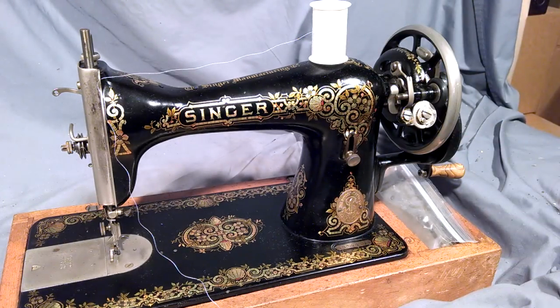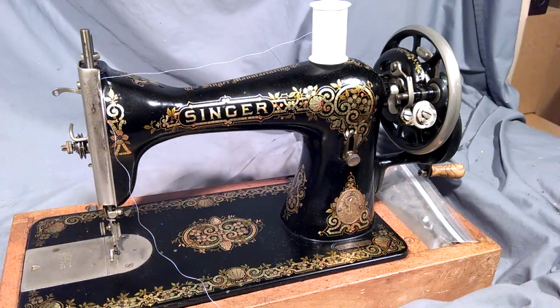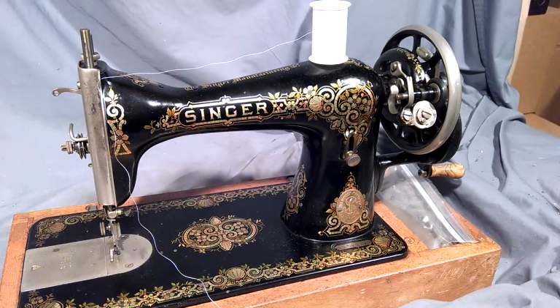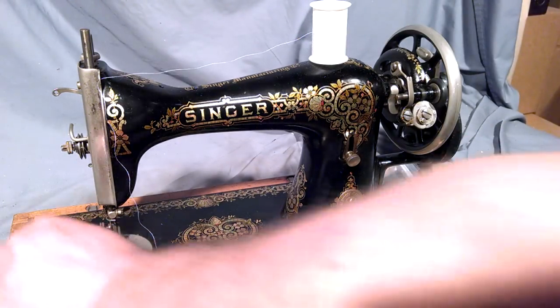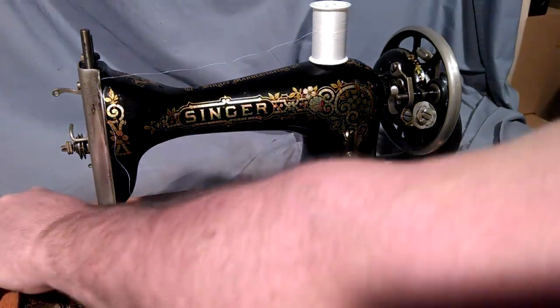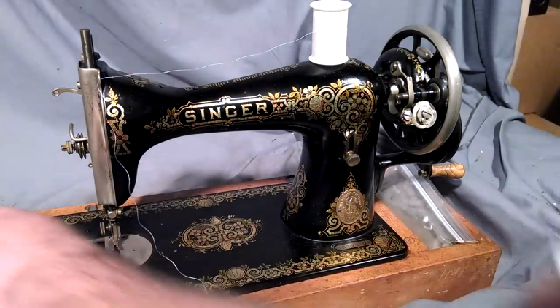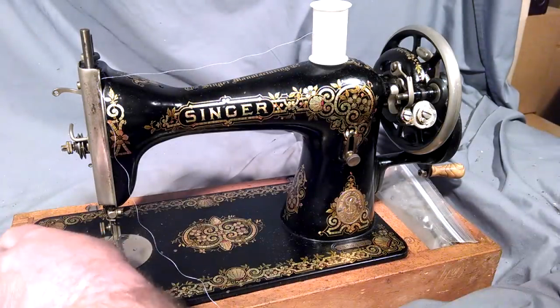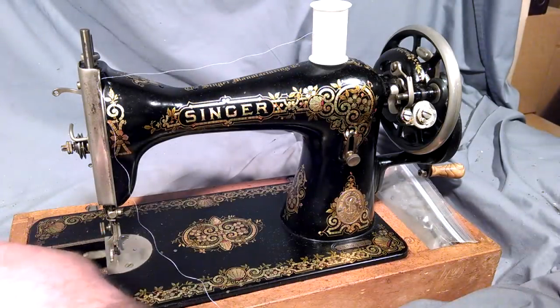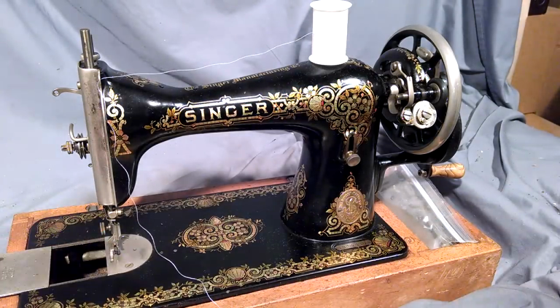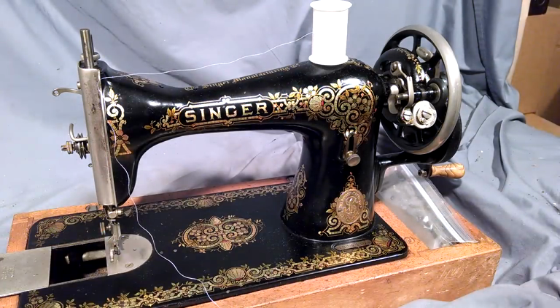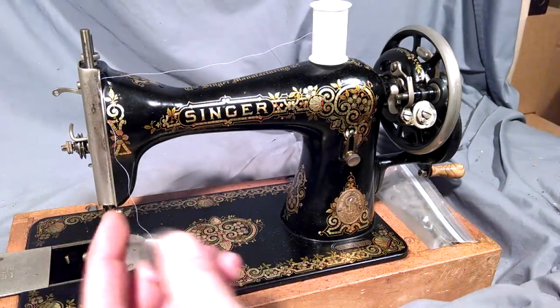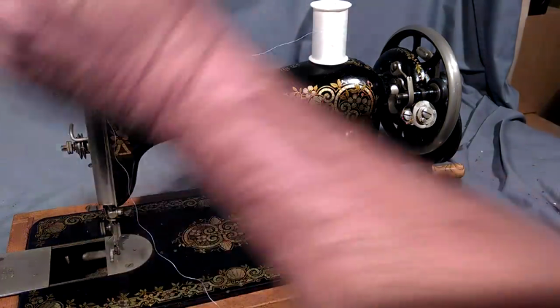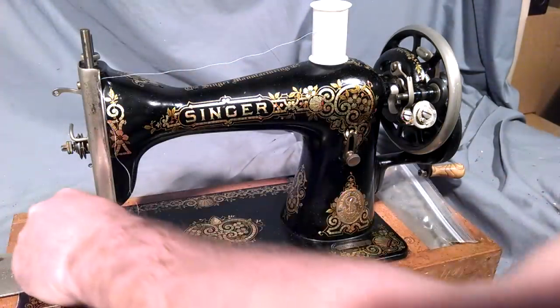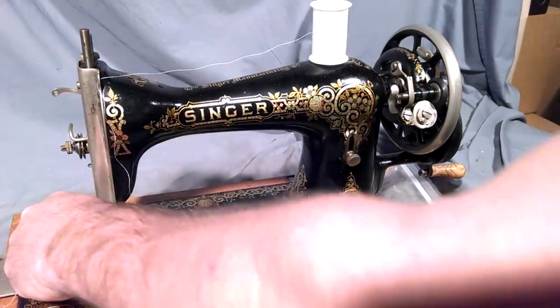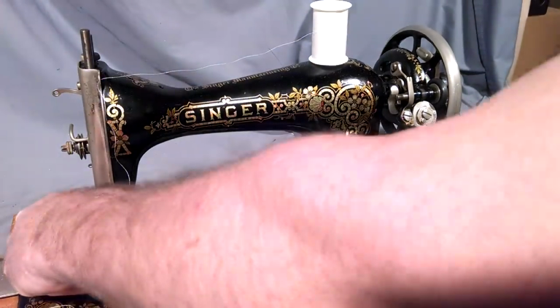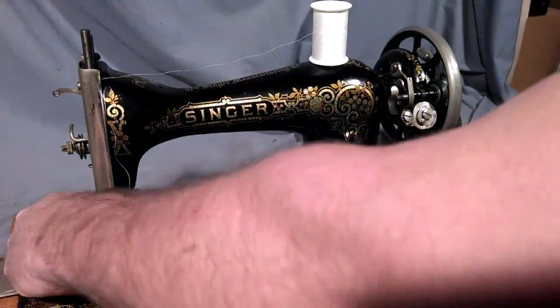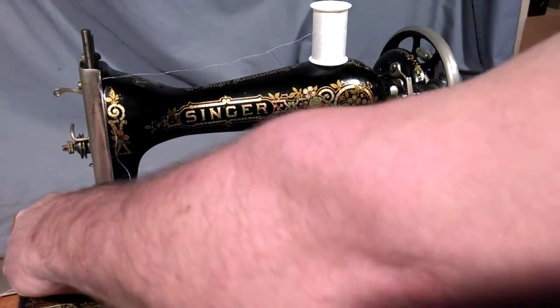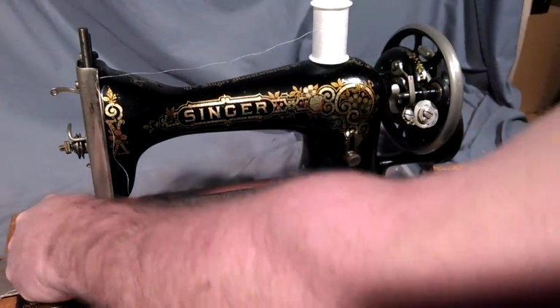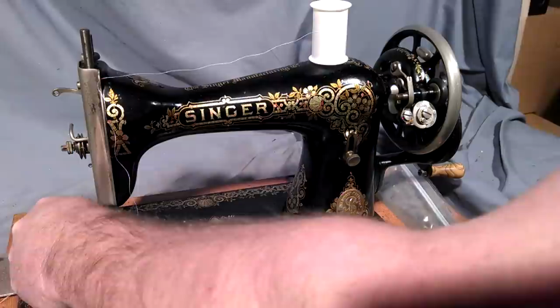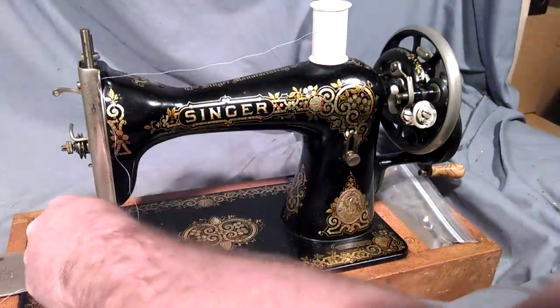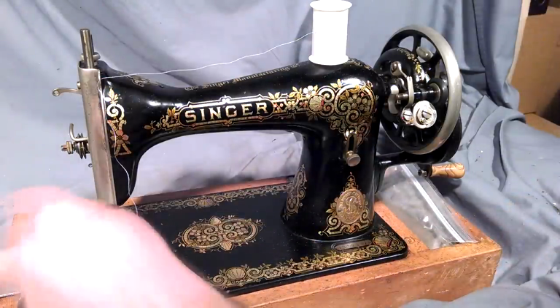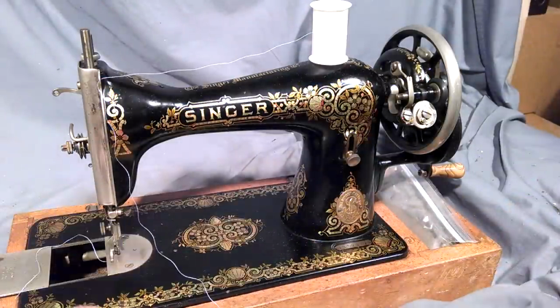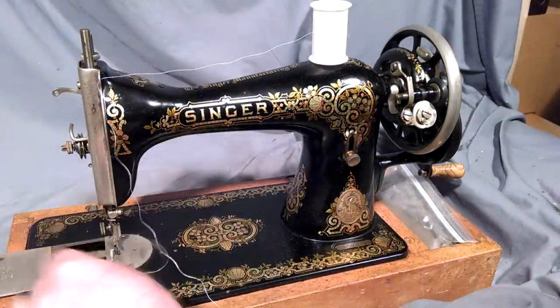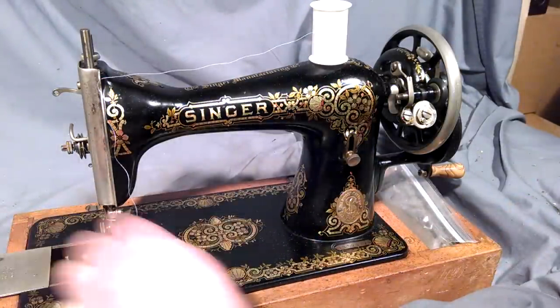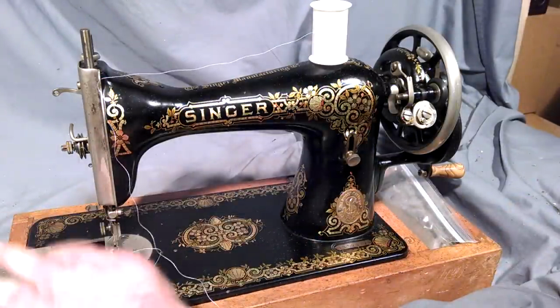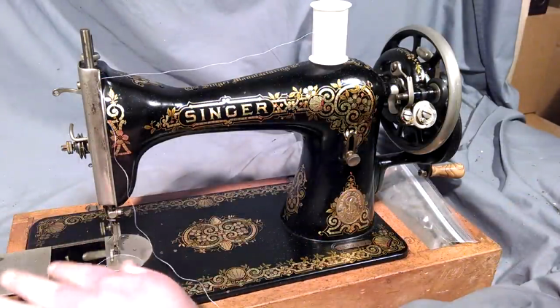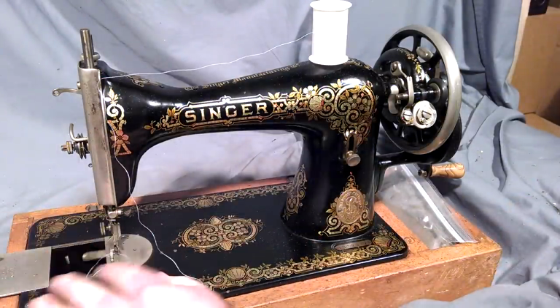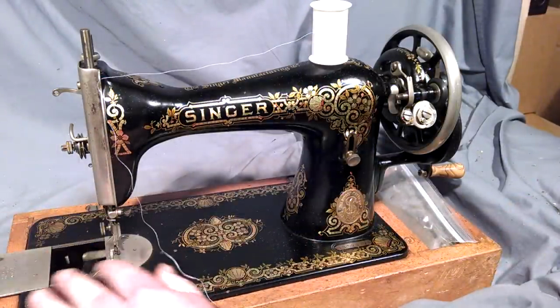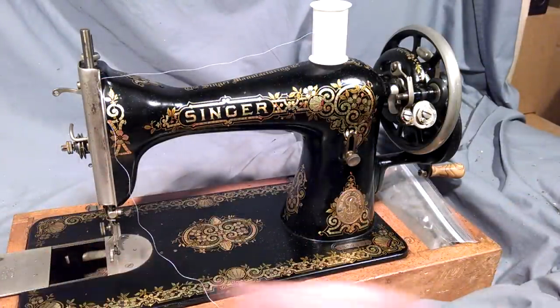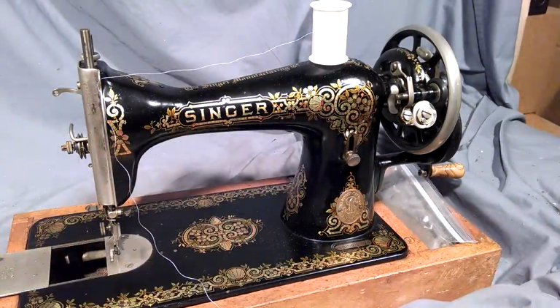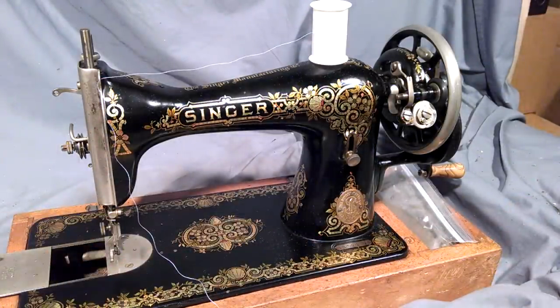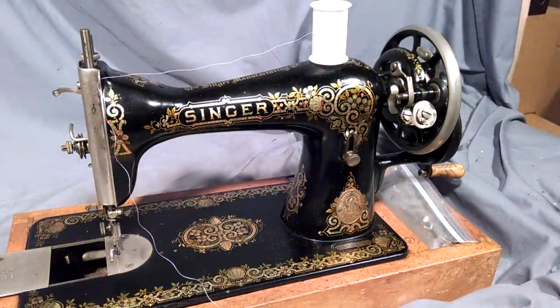Basically you just slide your cover plate, pop your bobbin in — it's a bit hard to see — and it locks into place. And that's how you set up the bobbins.